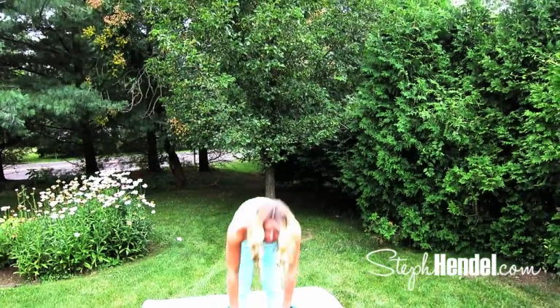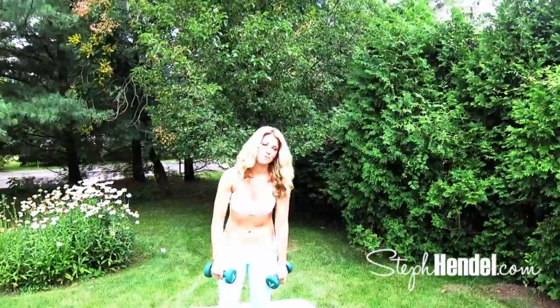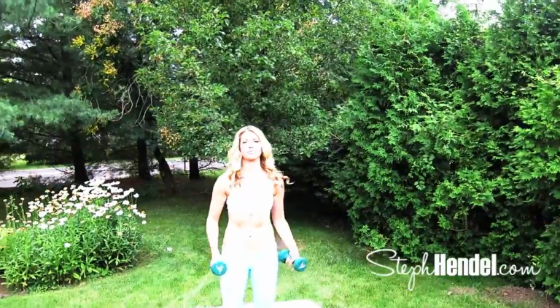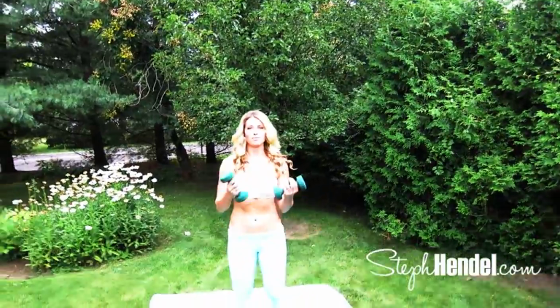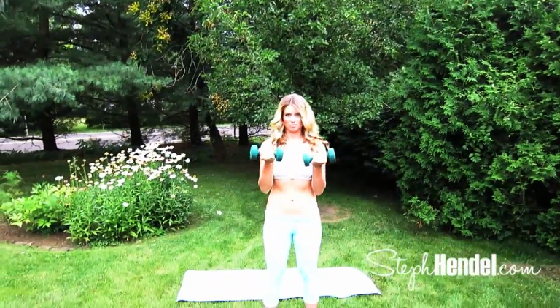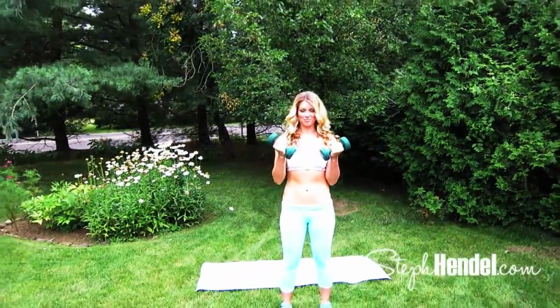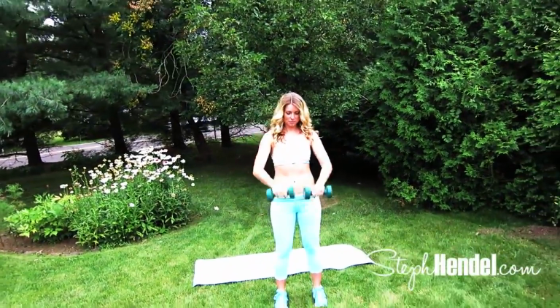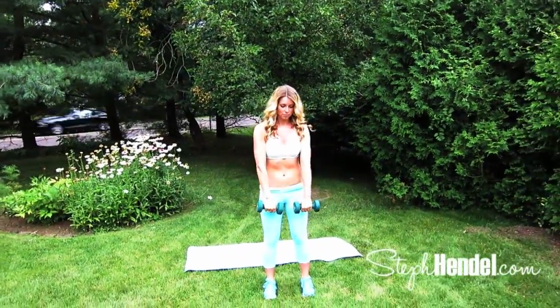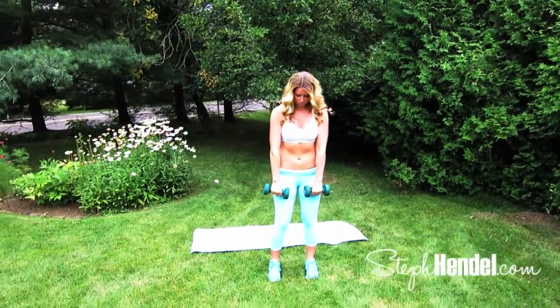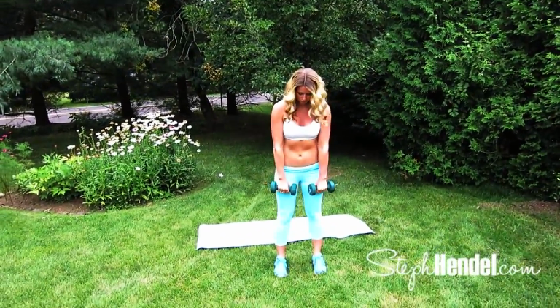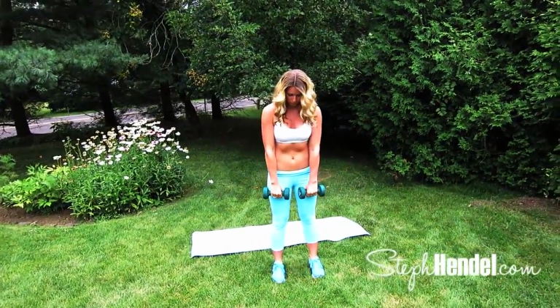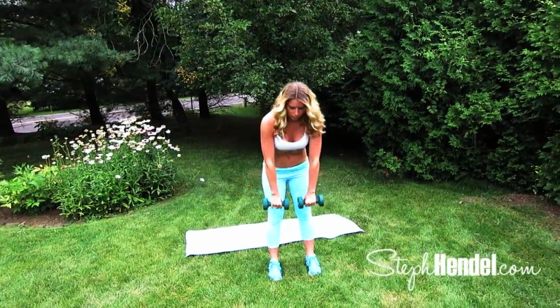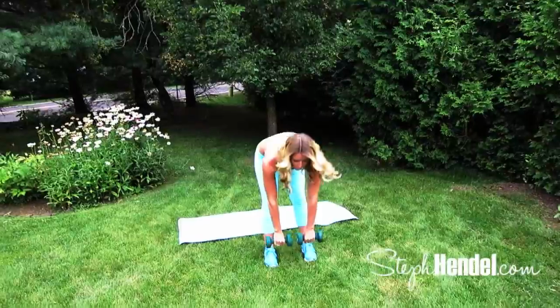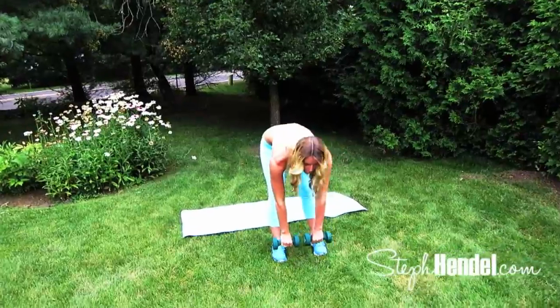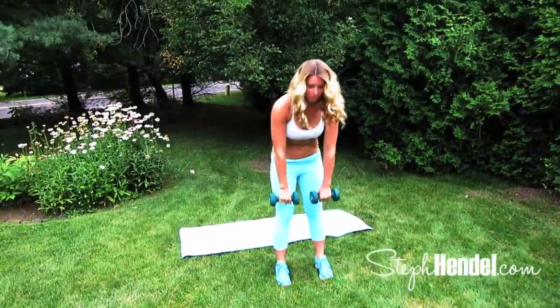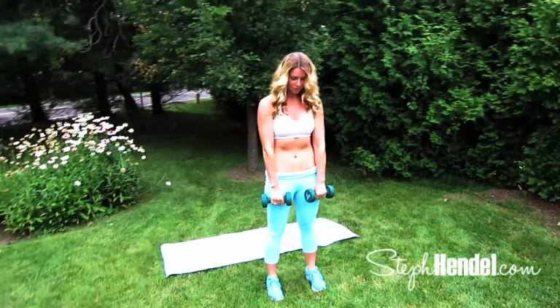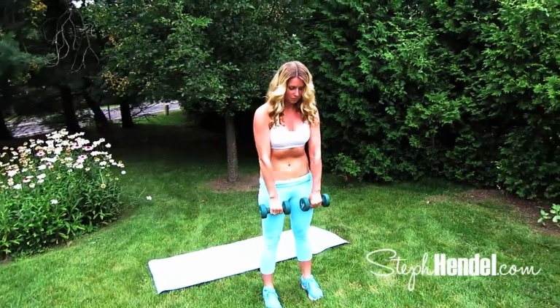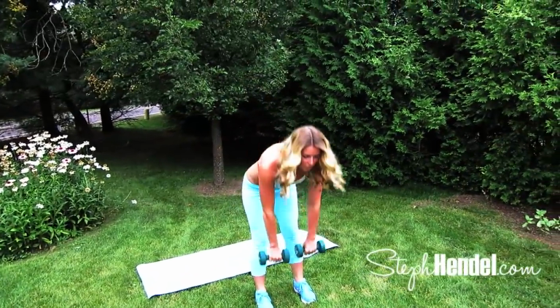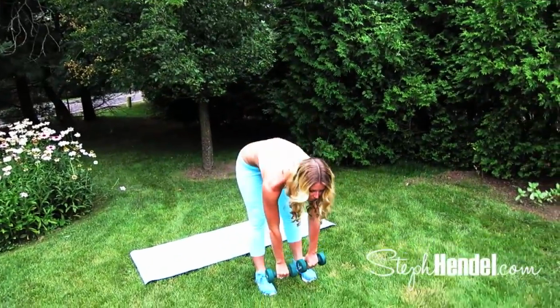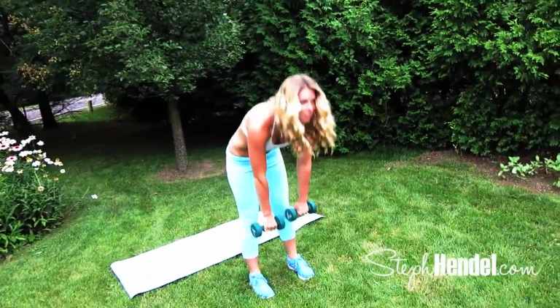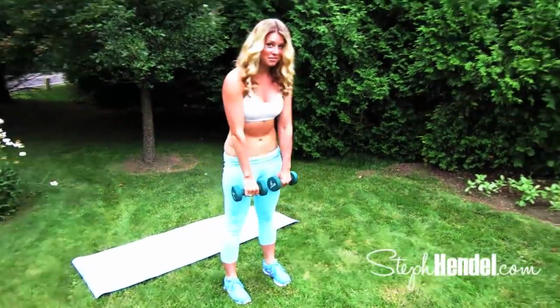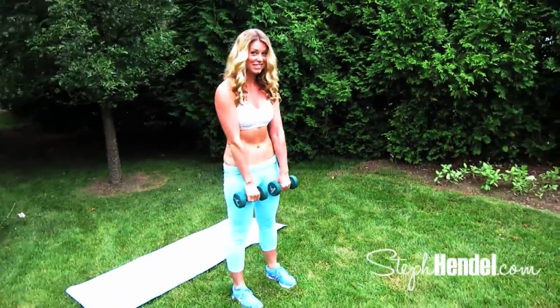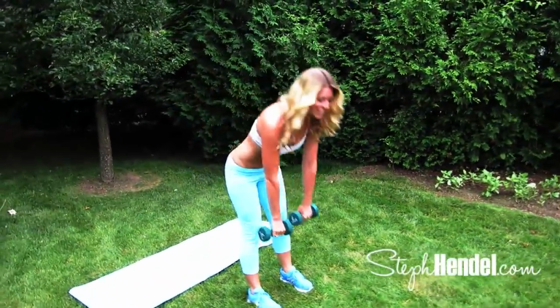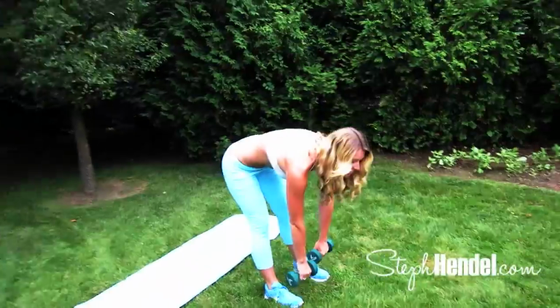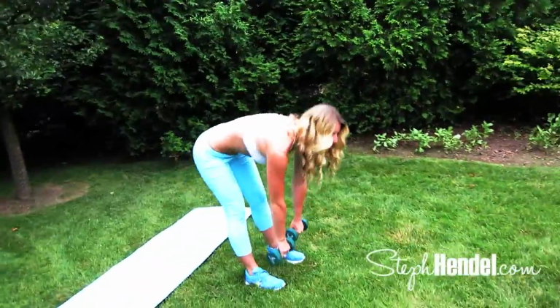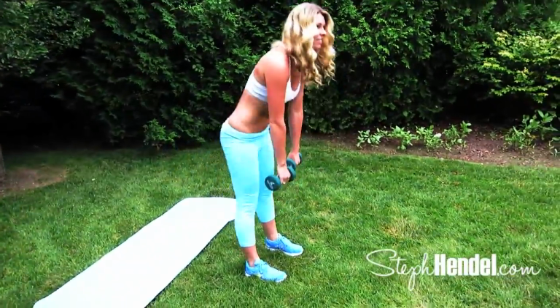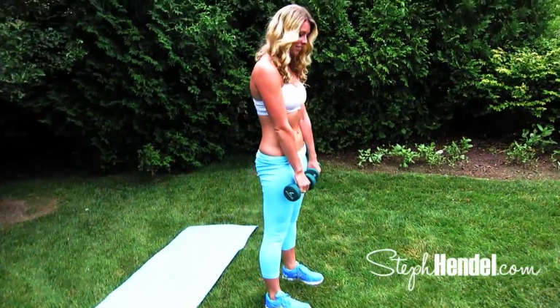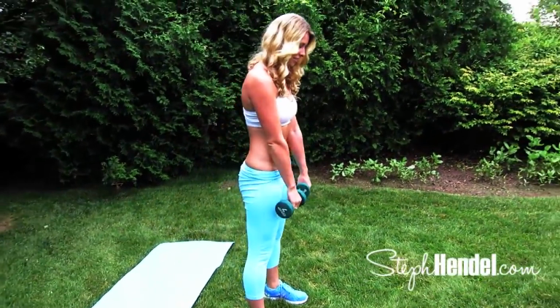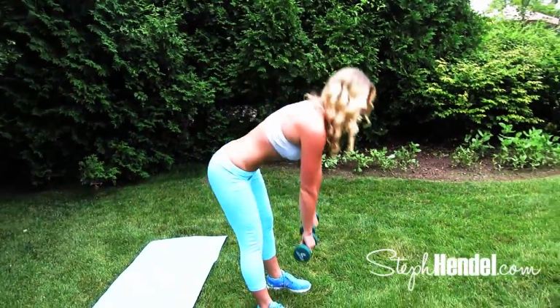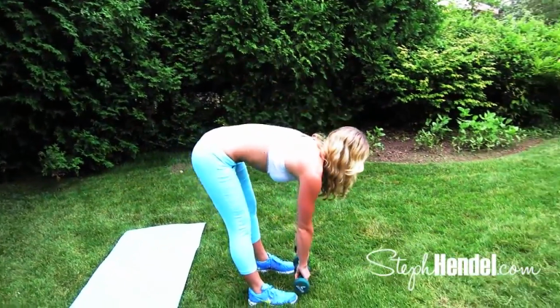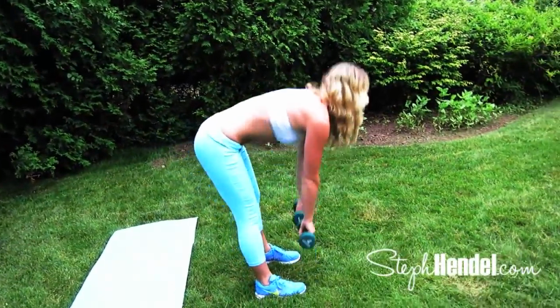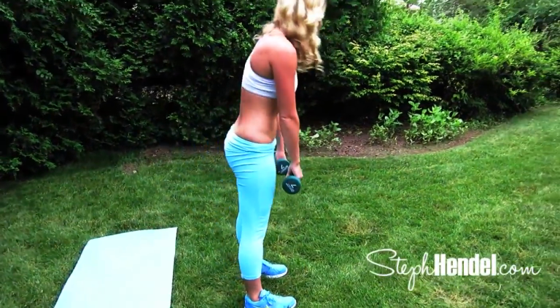You can do this booty boosting workout right from your living room. All you need is hand weights and a mat. I'm using seven pounds — you can use fives, threes, whatever's comfortable — but you want to work up to a higher weight when you can. This first exercise is a deadlift.